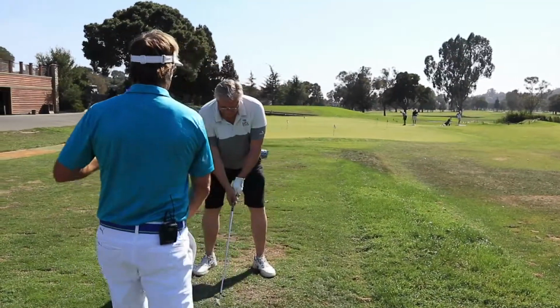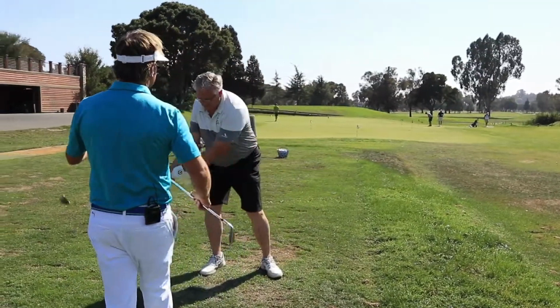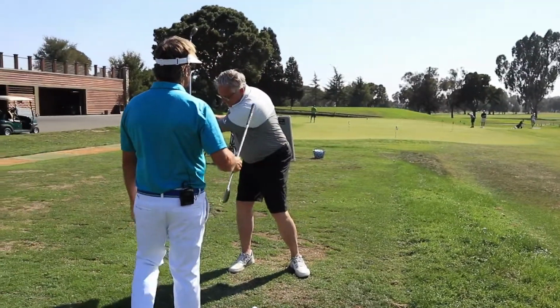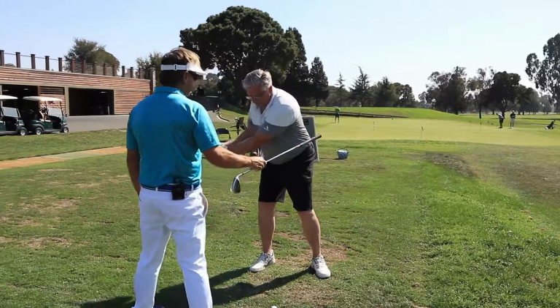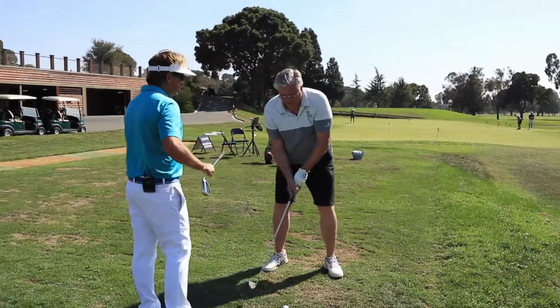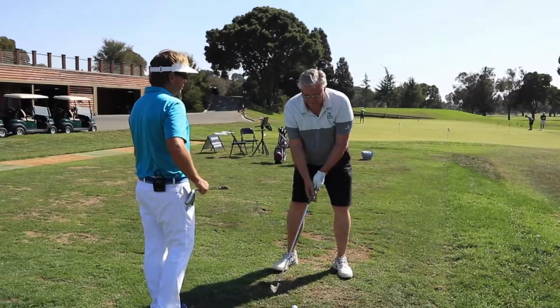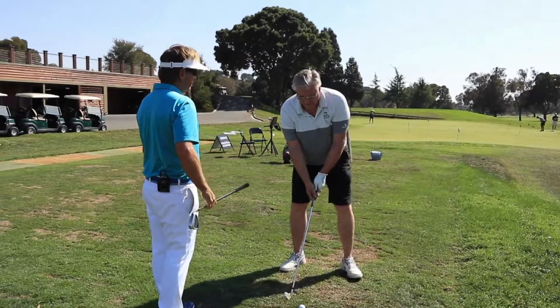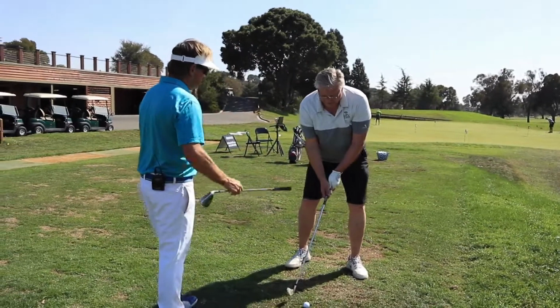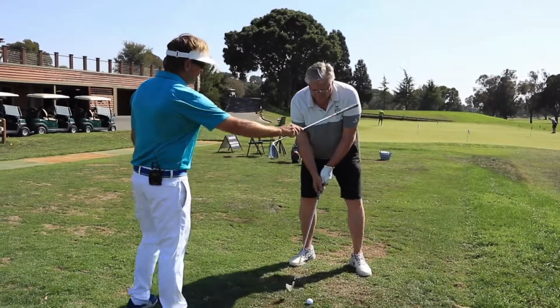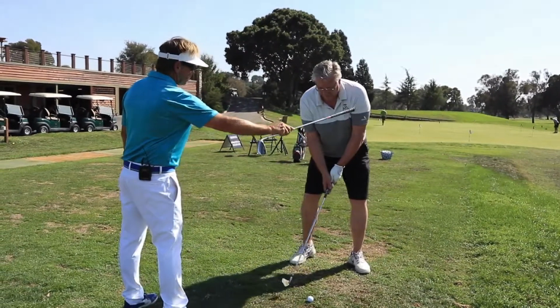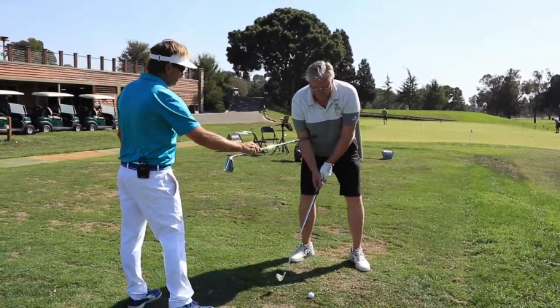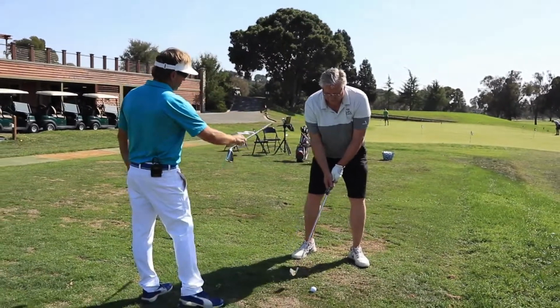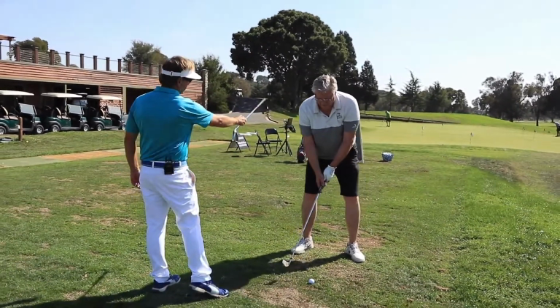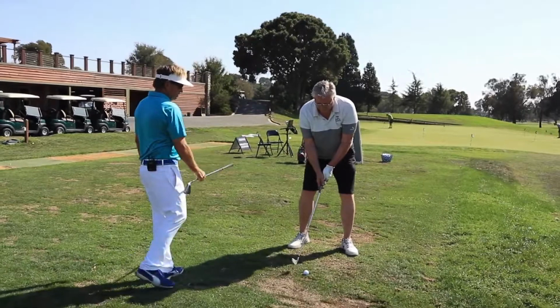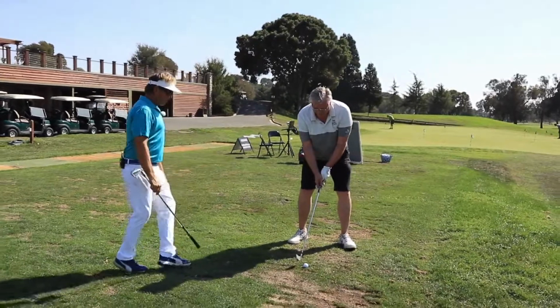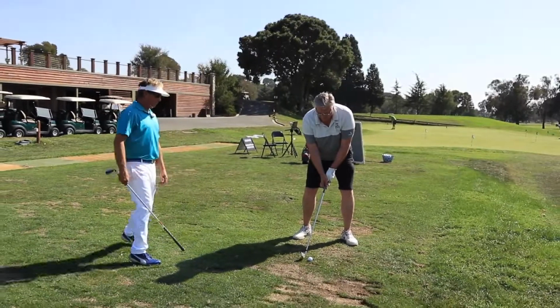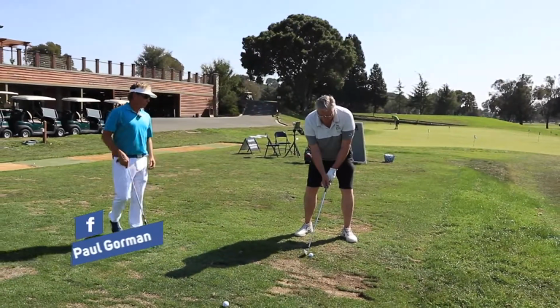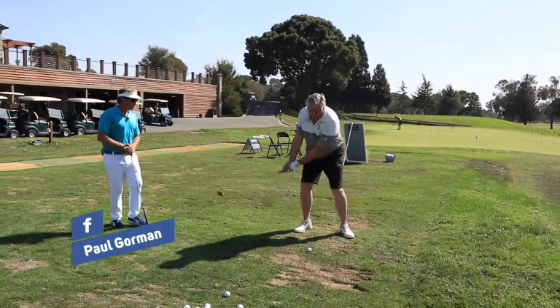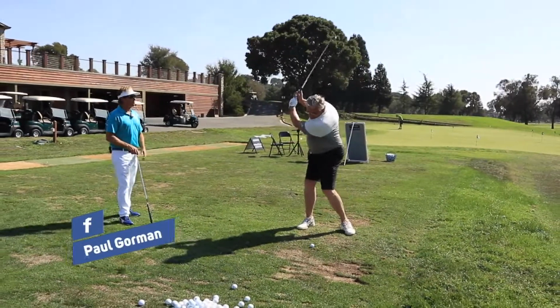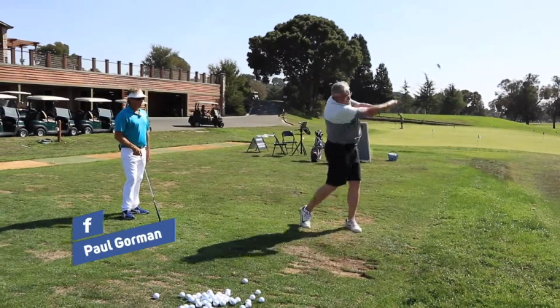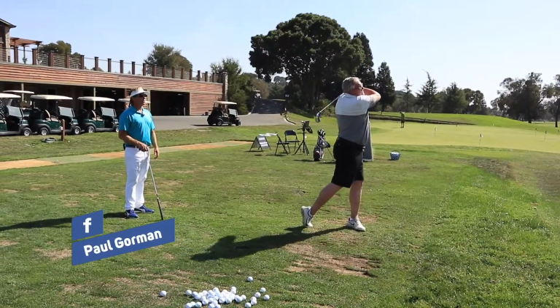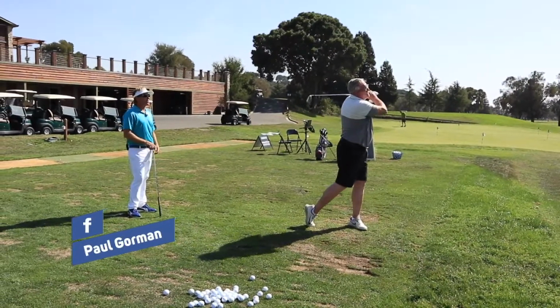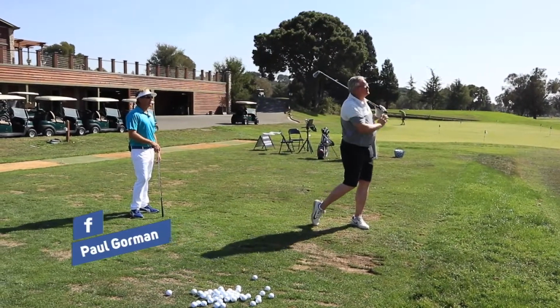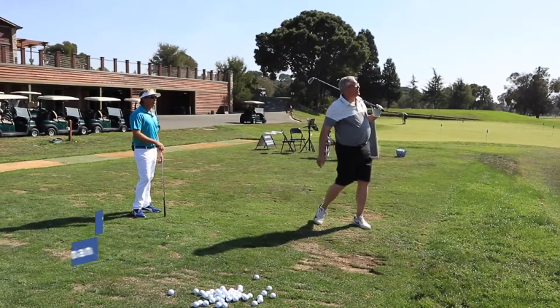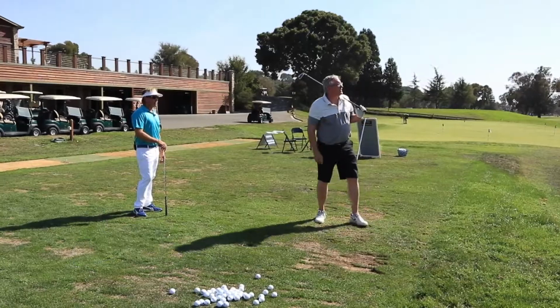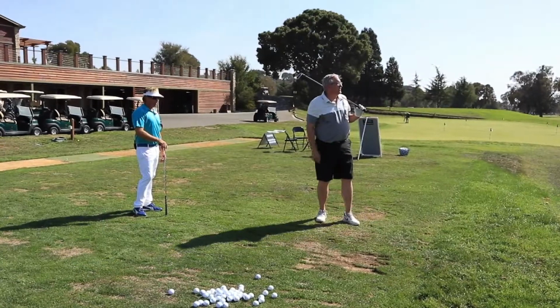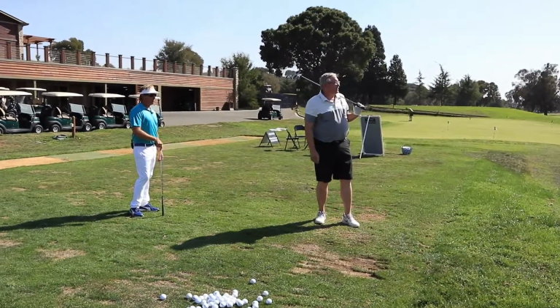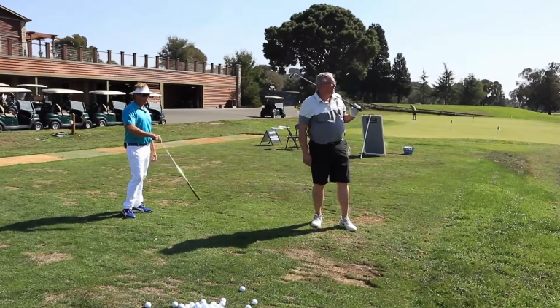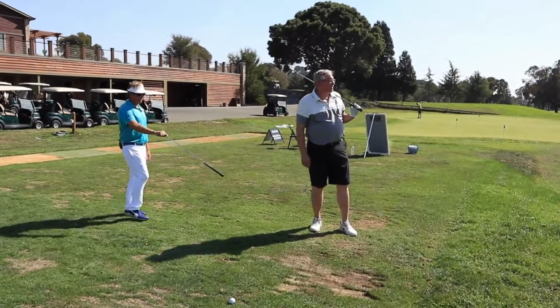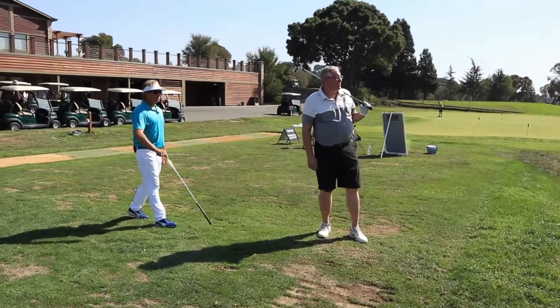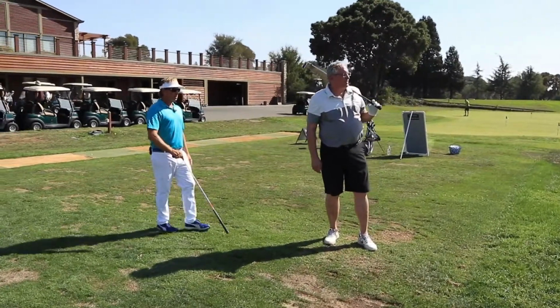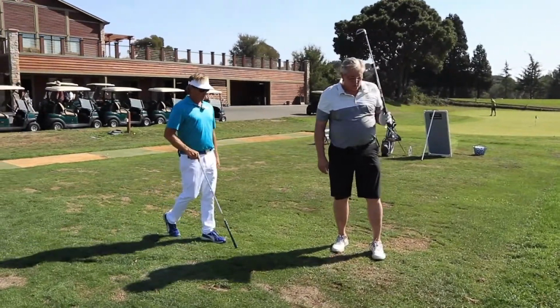It's going to make that shoulder get behind the ball, and that thing's going to come this way. There you go — perfect. Perfect divot too.